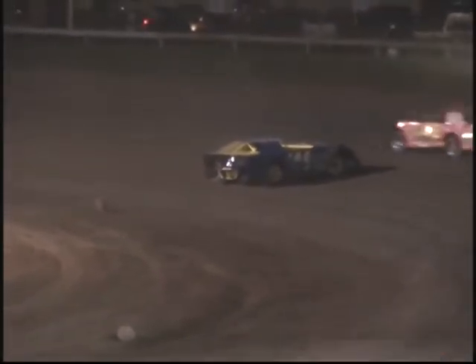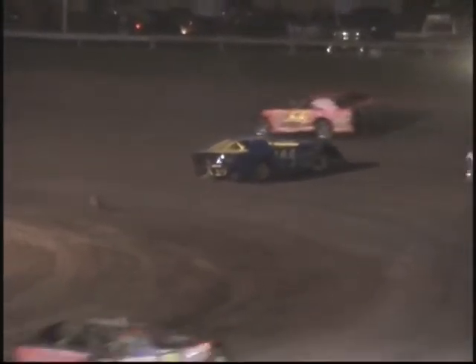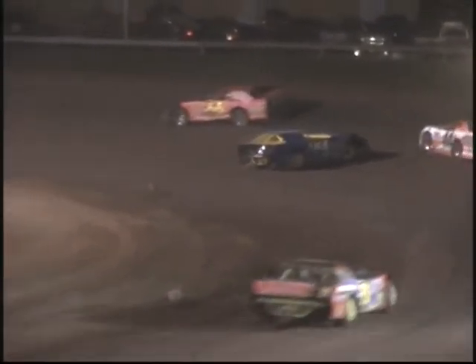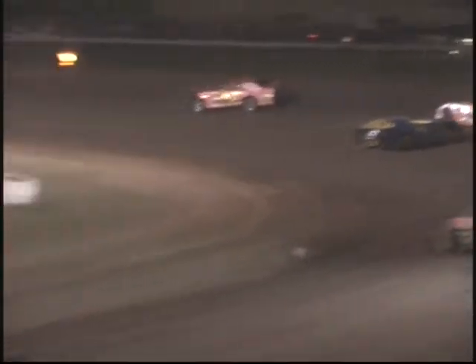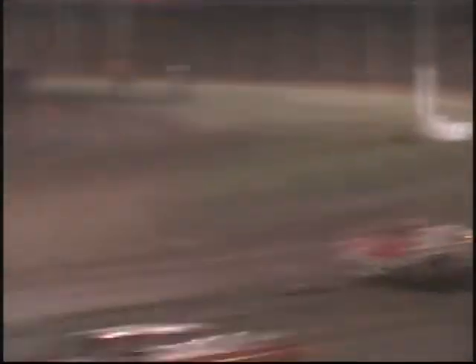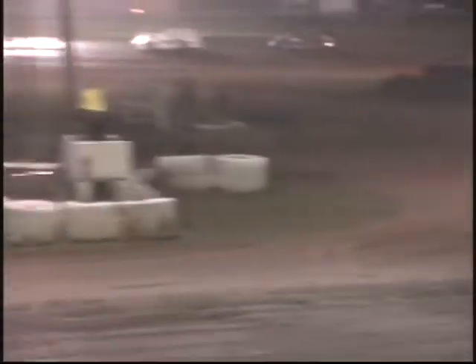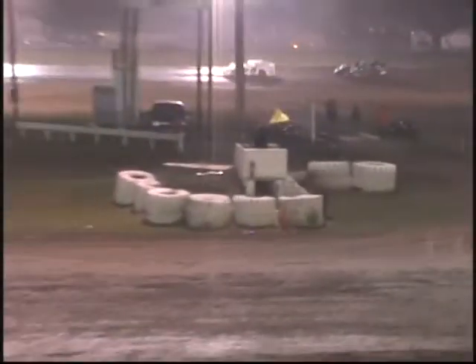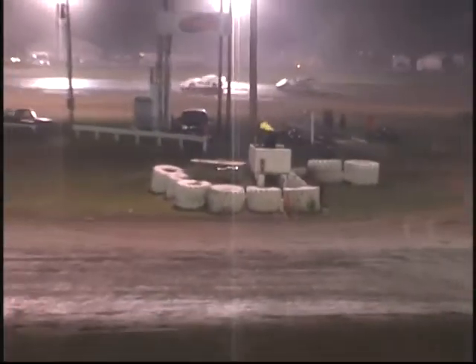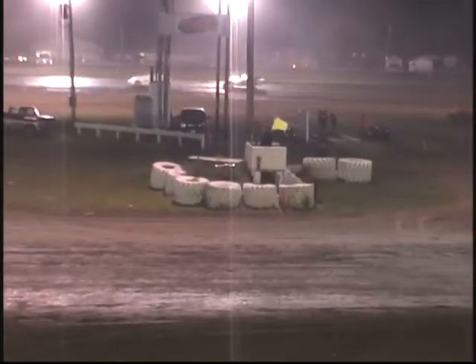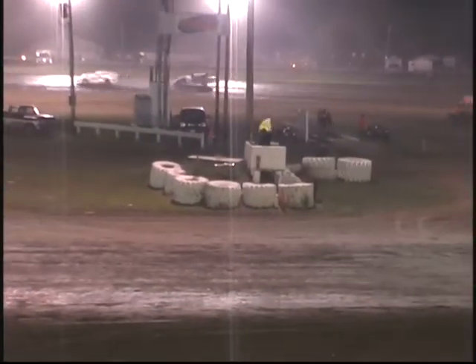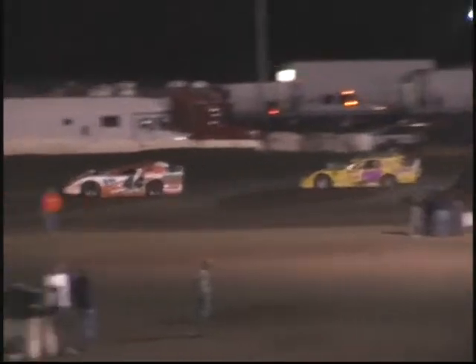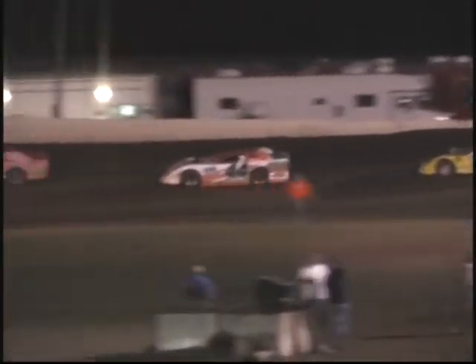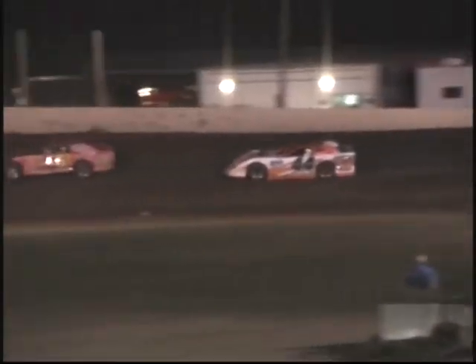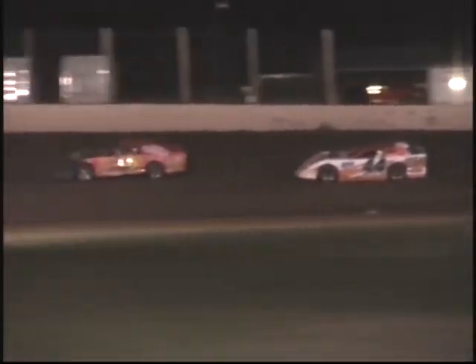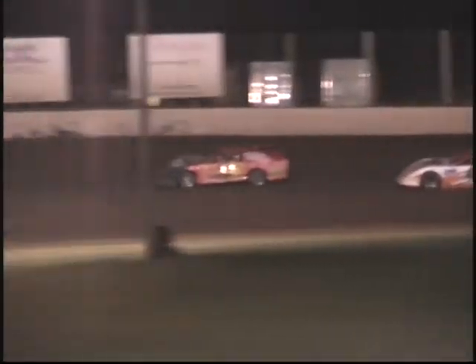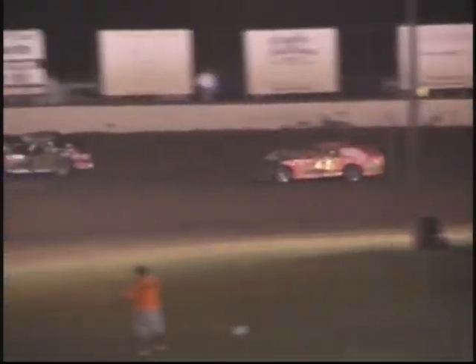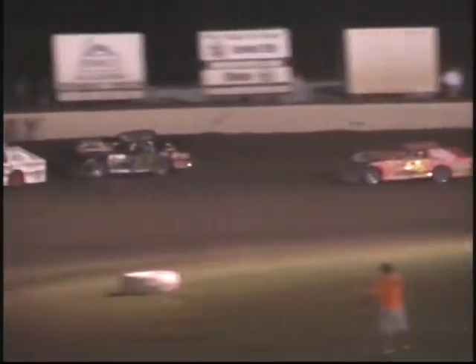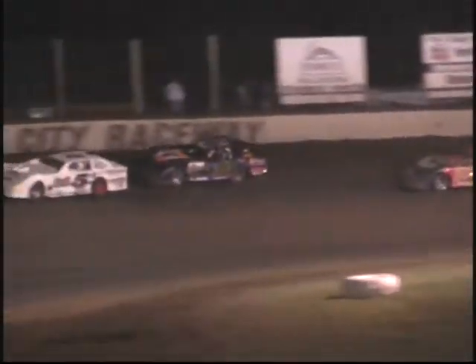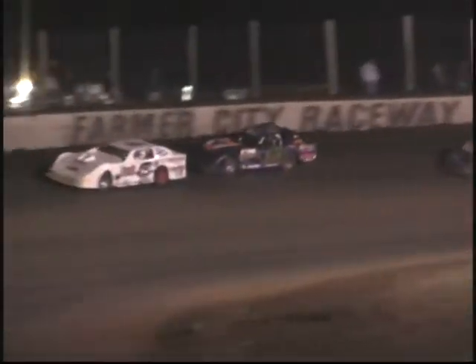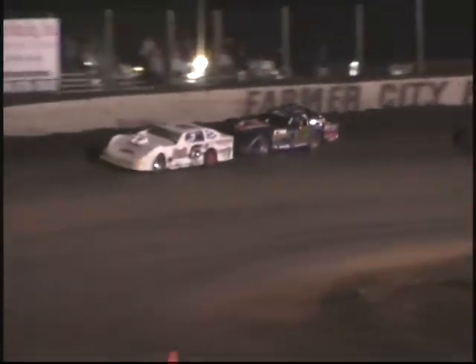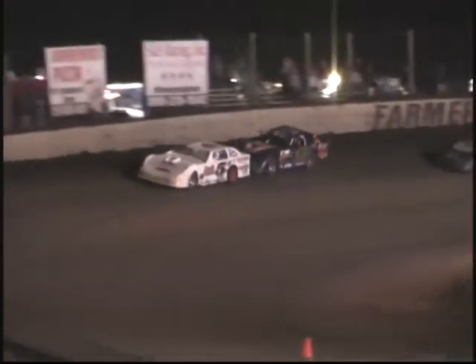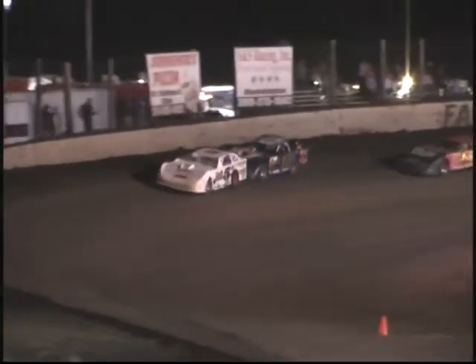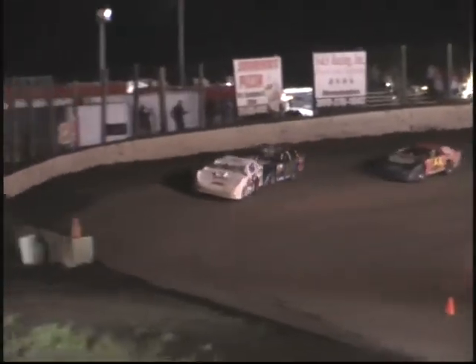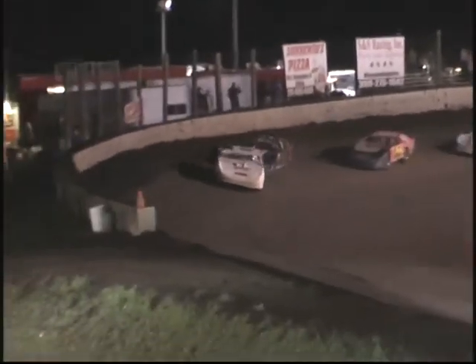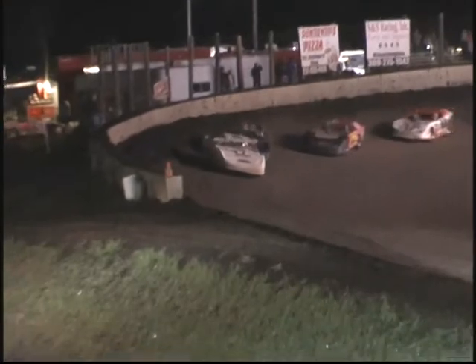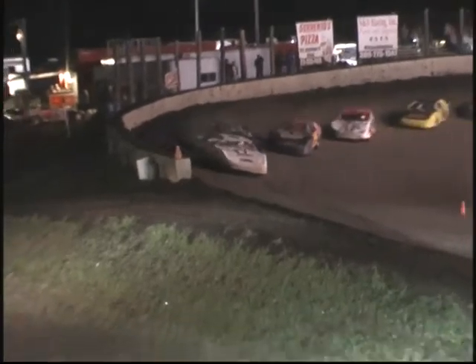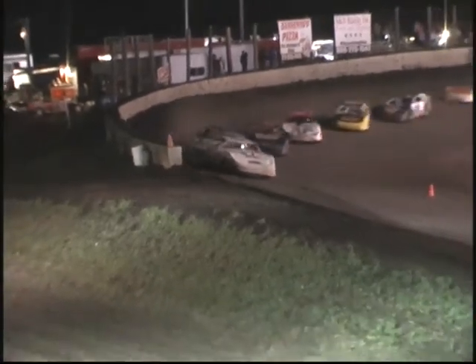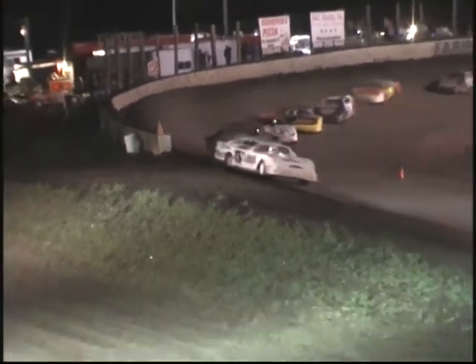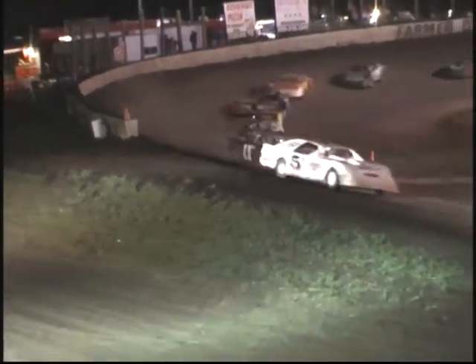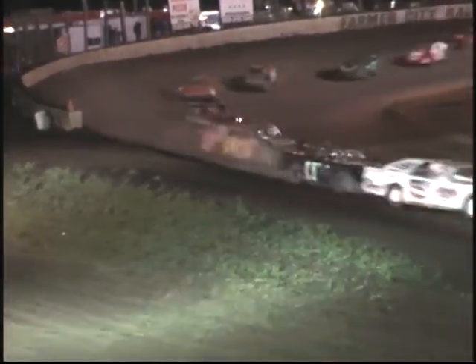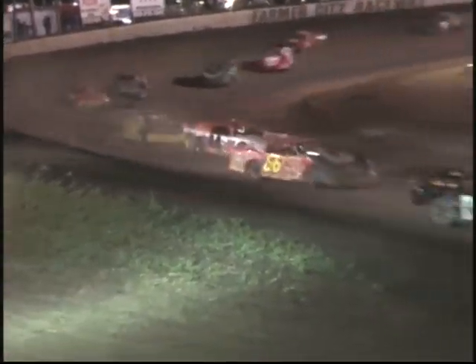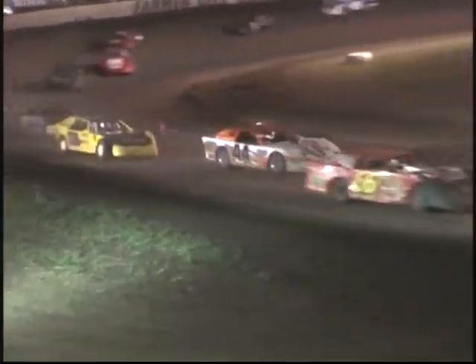Problems for B44, Ed Bright. Donny Sablon, Jason Meyer, Ed Bright, and 89 Caleb Wood involved. Green flag, we're back underway.